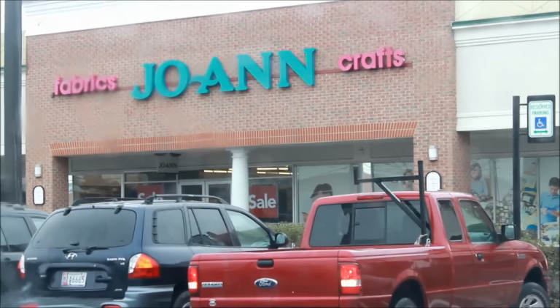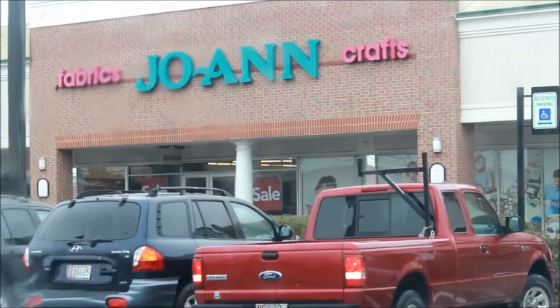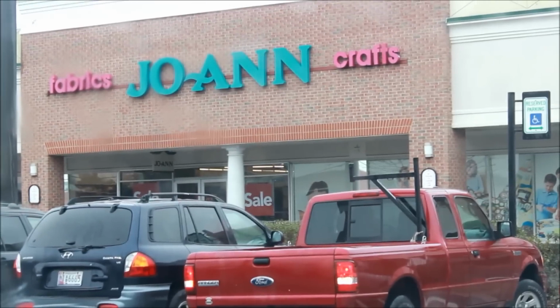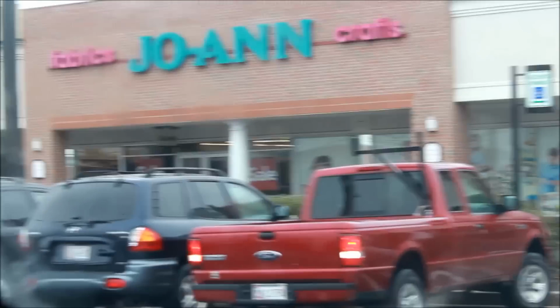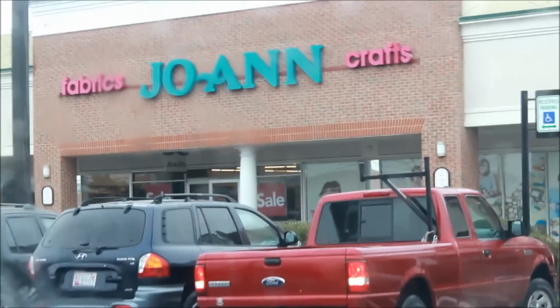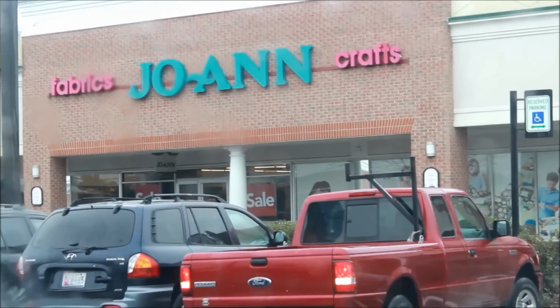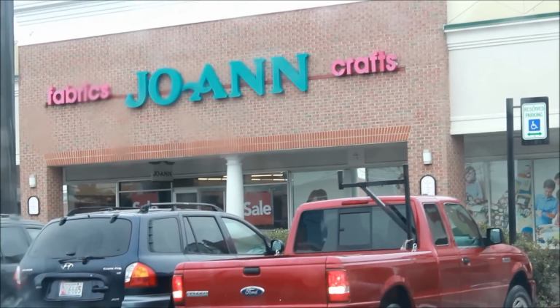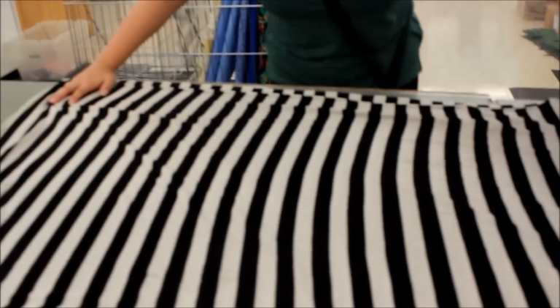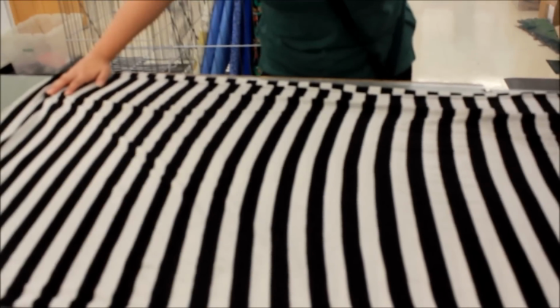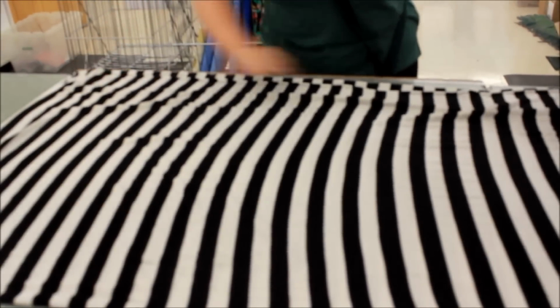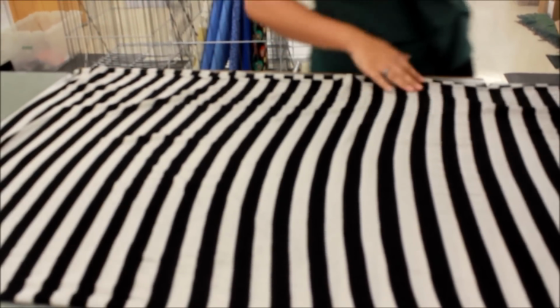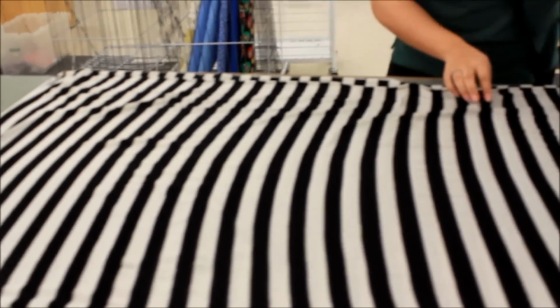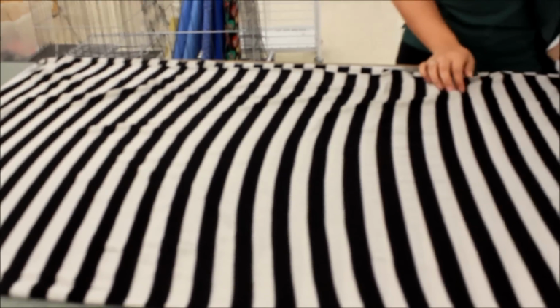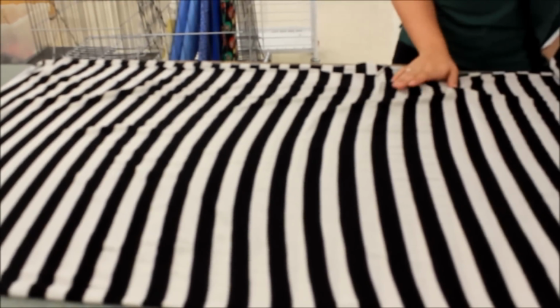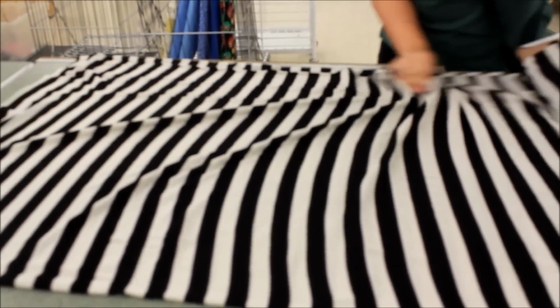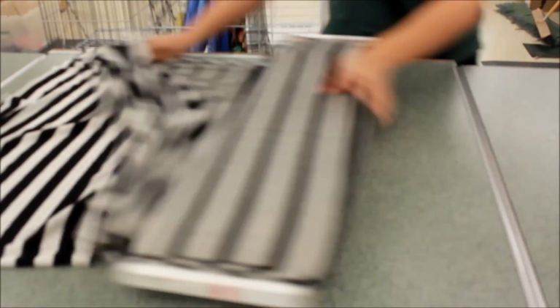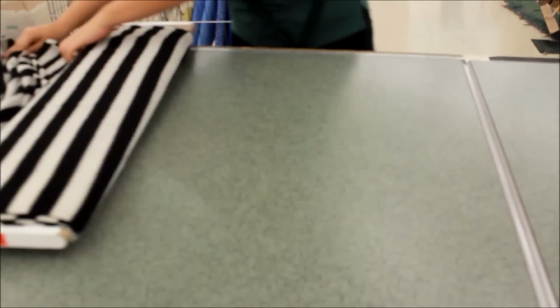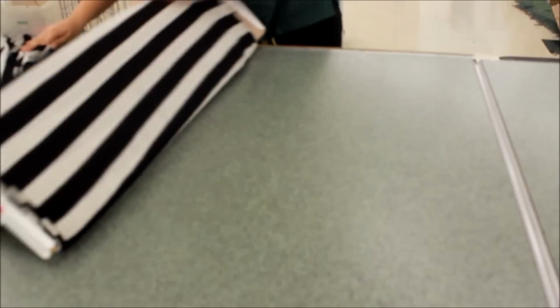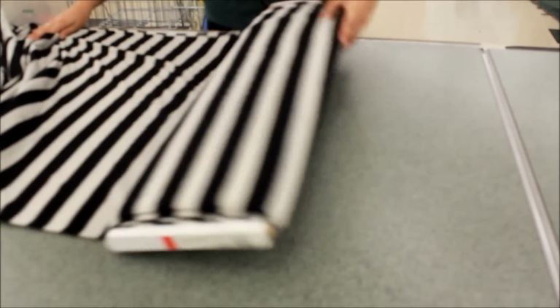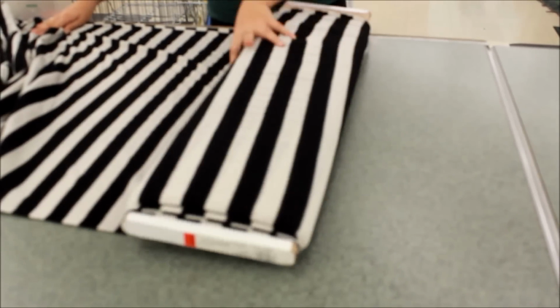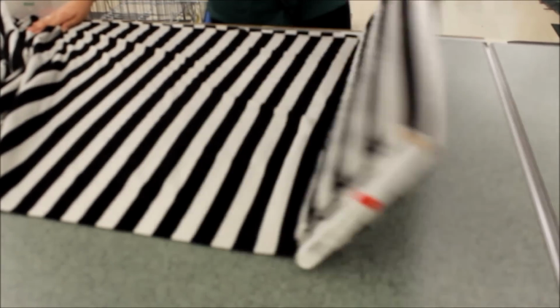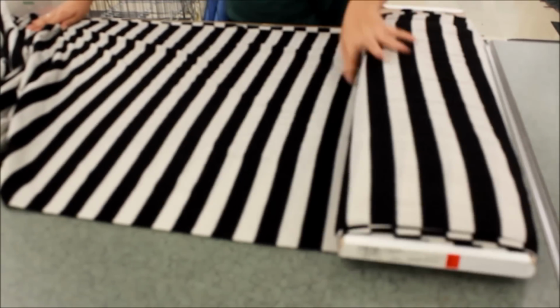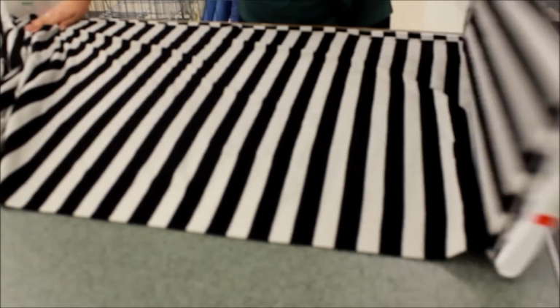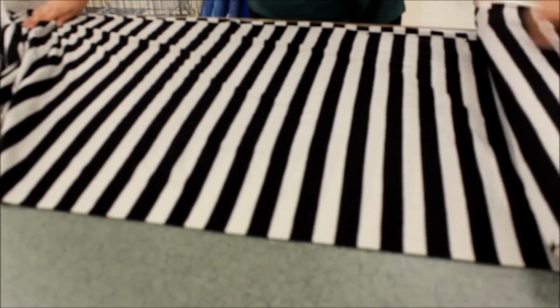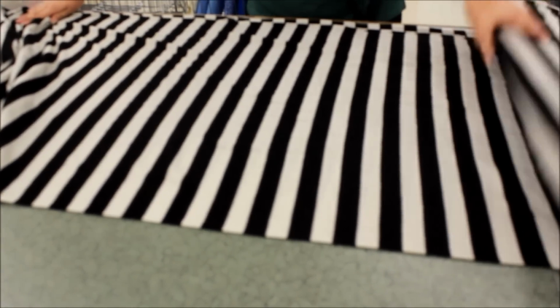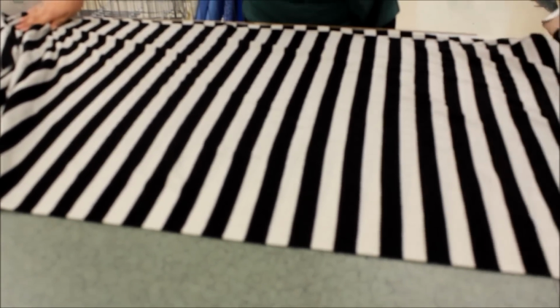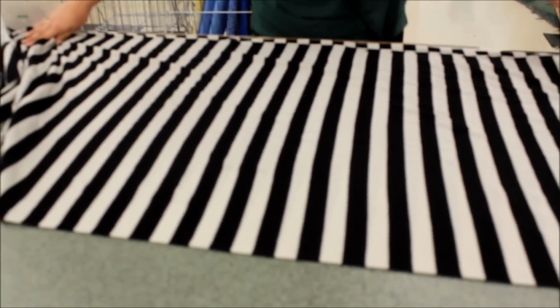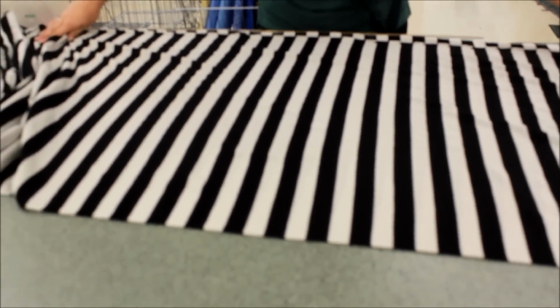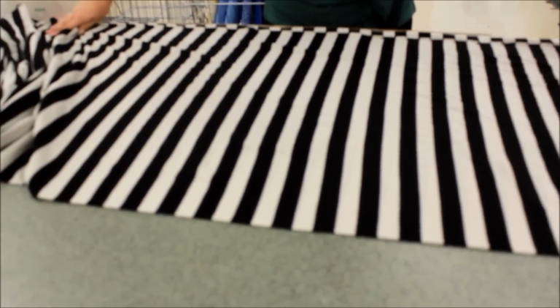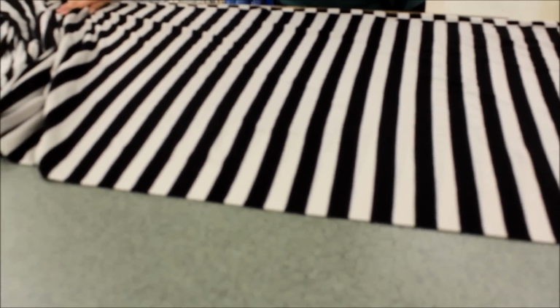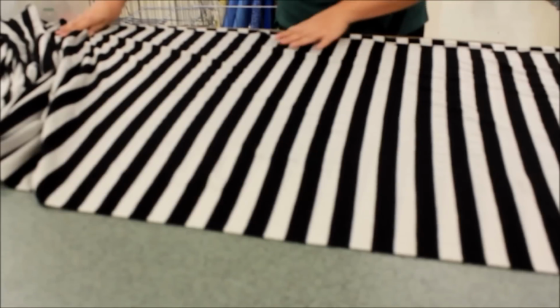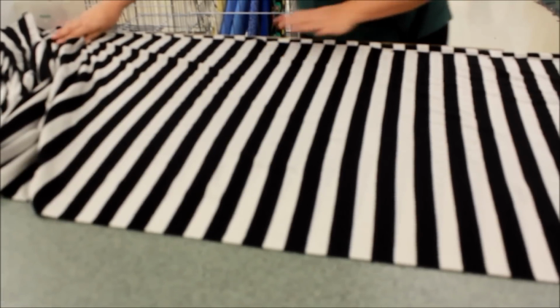Let's go in. Just two yards — that's perfect. So I'm getting two yards of this black and white striped fabric that I absolutely love.